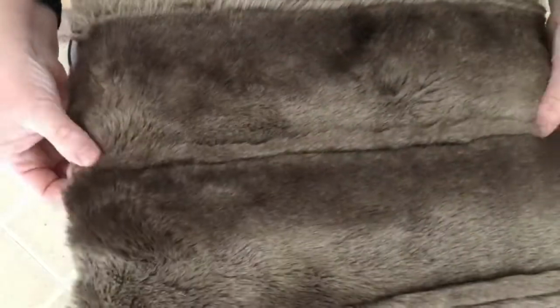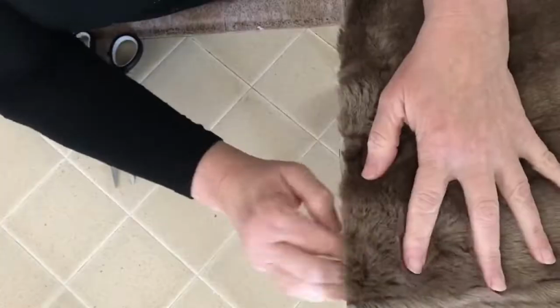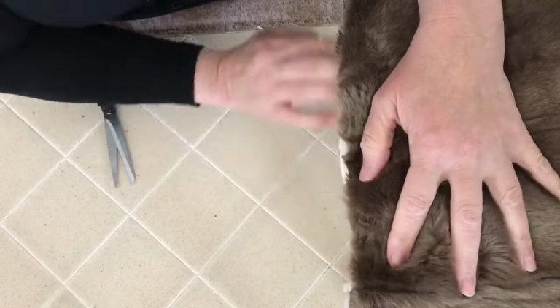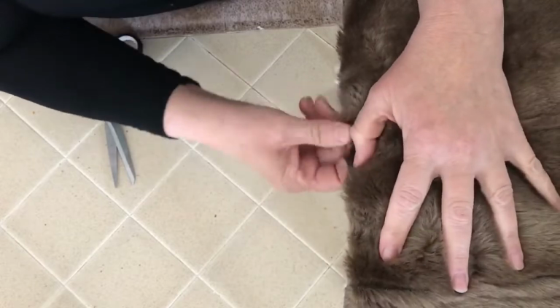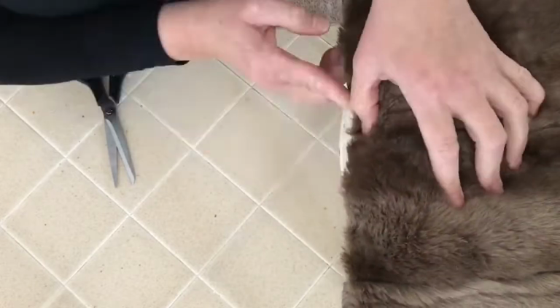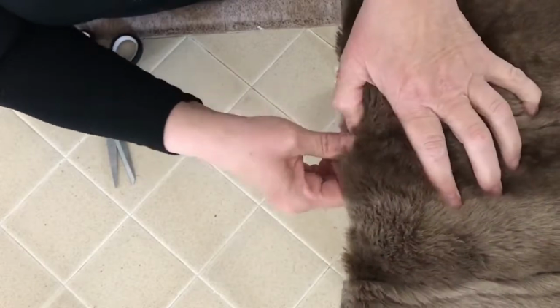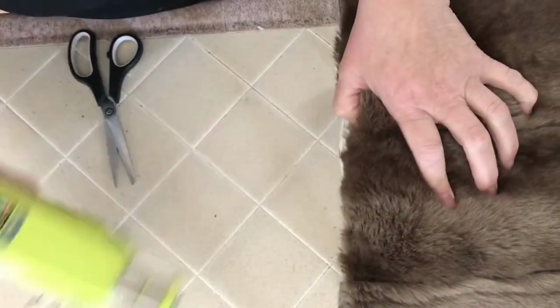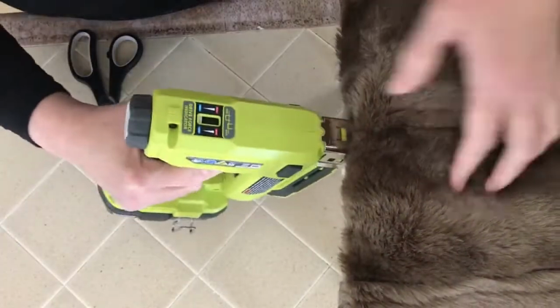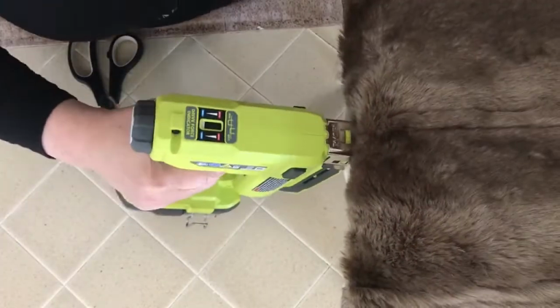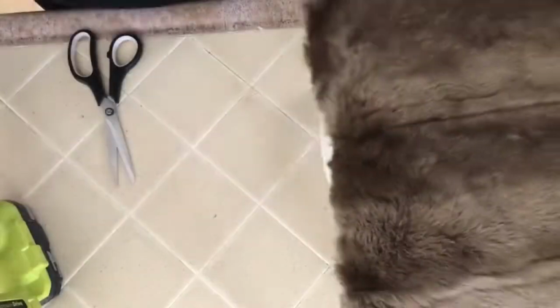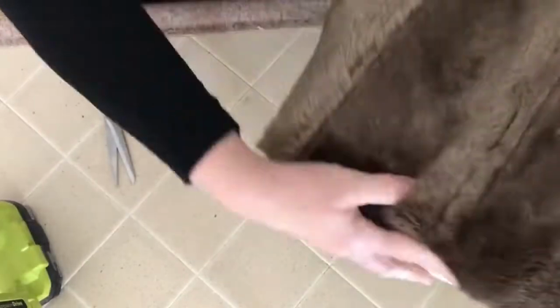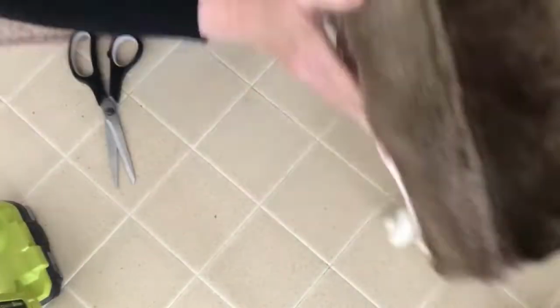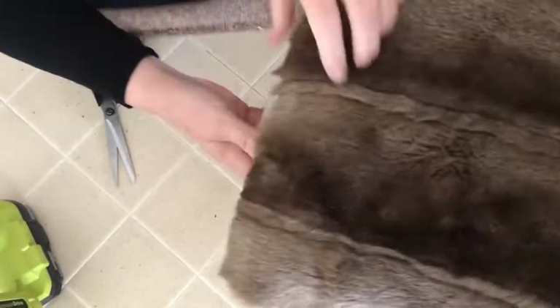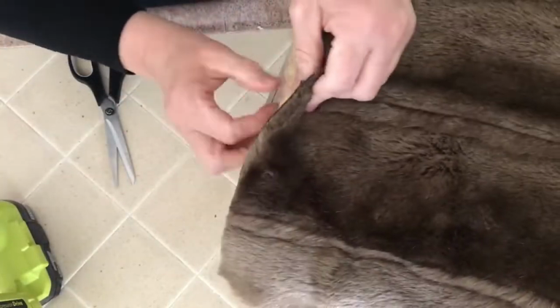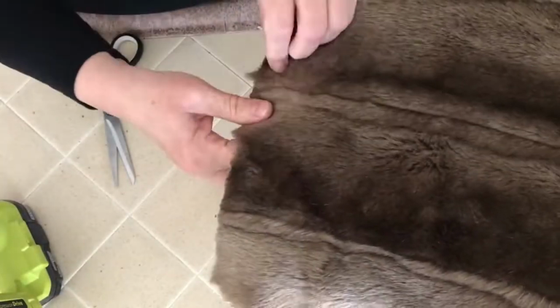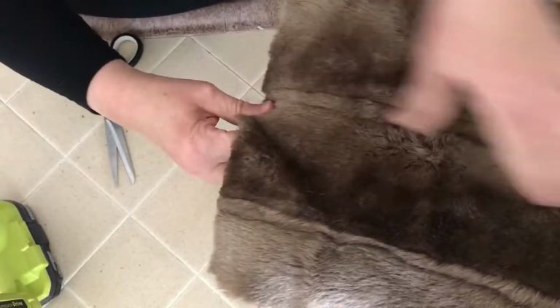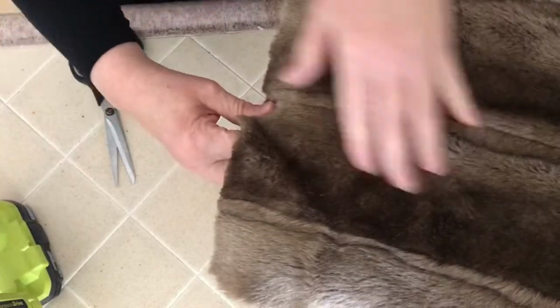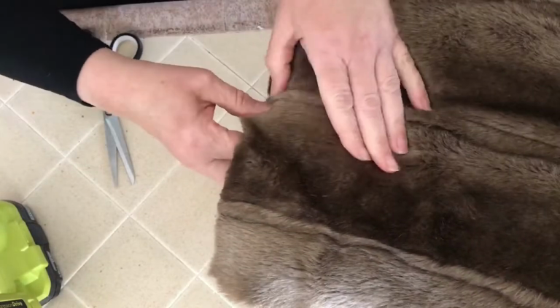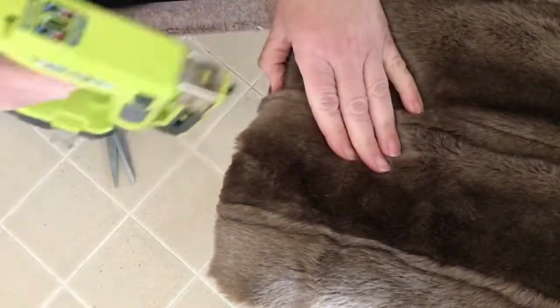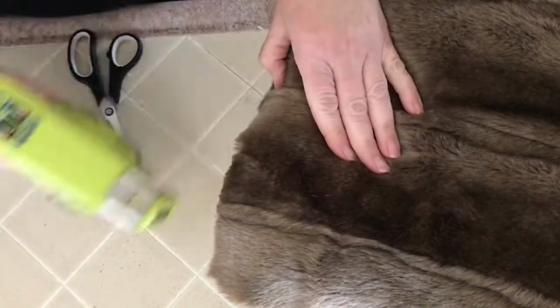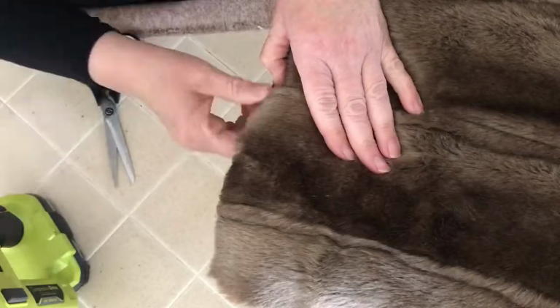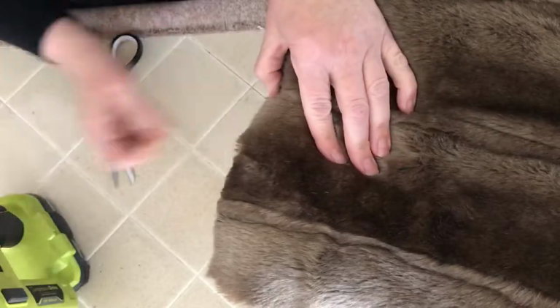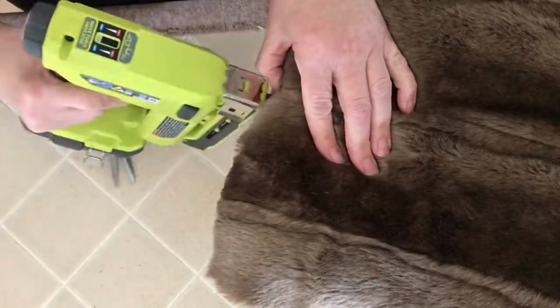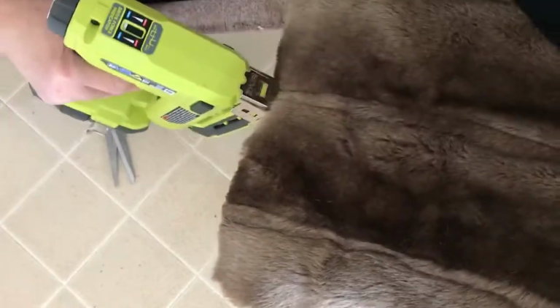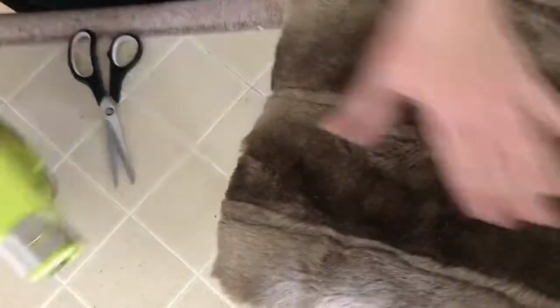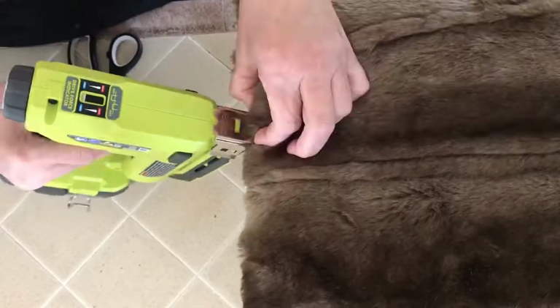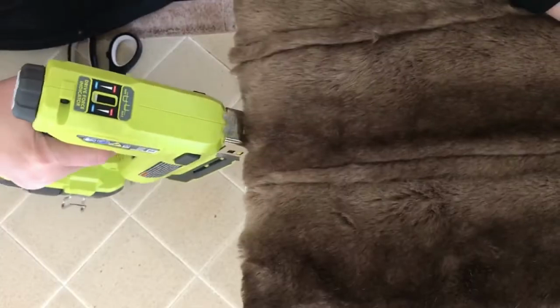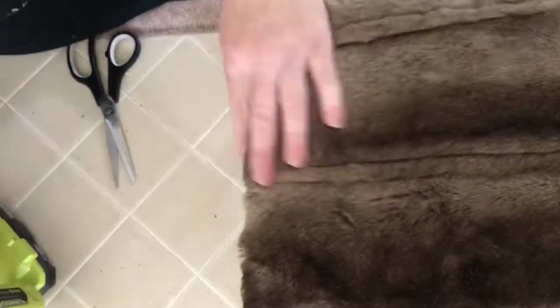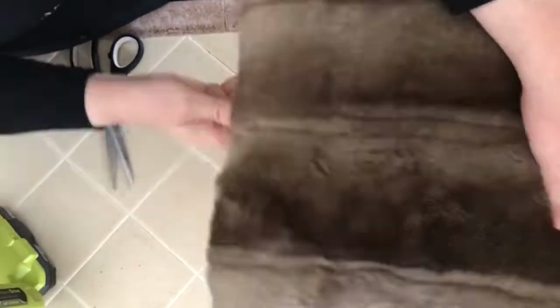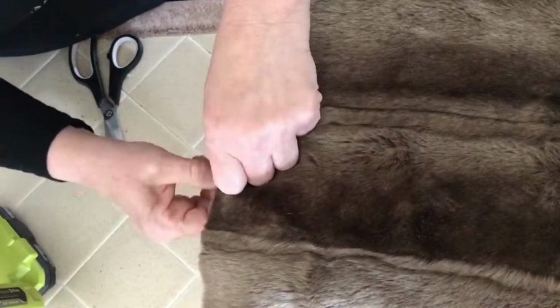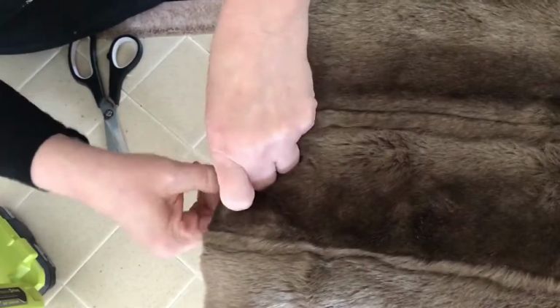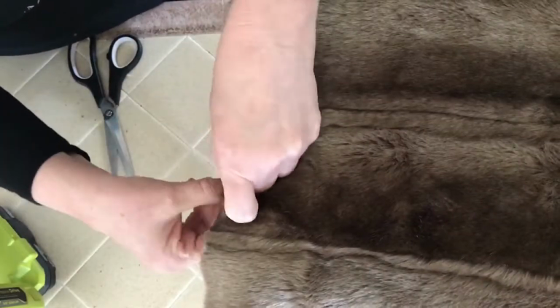I had an old fur vest that I no longer wore, so I upcycled the fur and used it to cover the padding on the top of the stool by stapling it tightly into position.